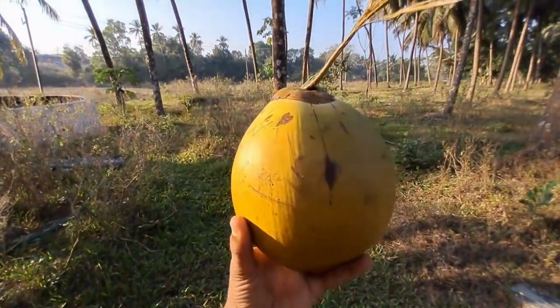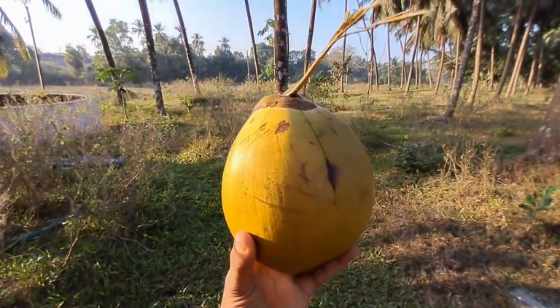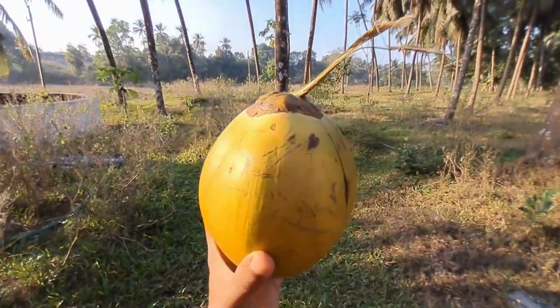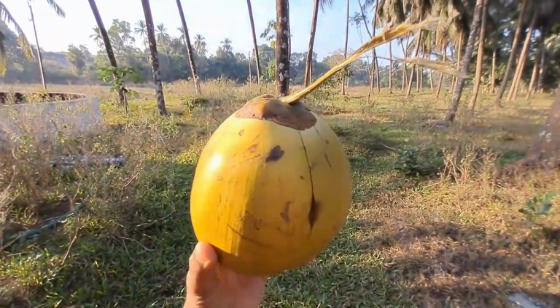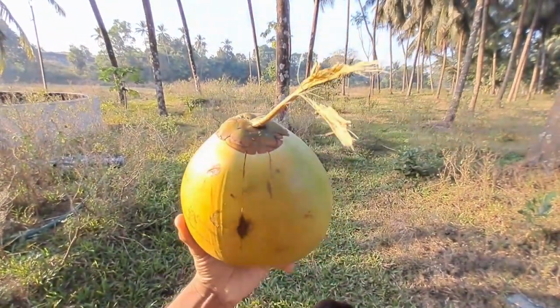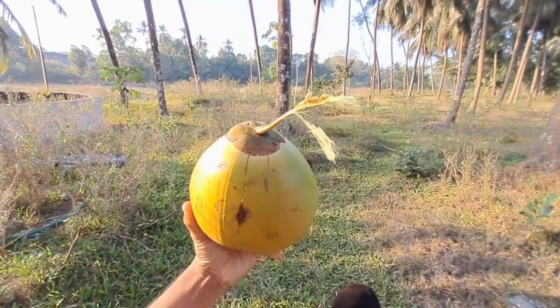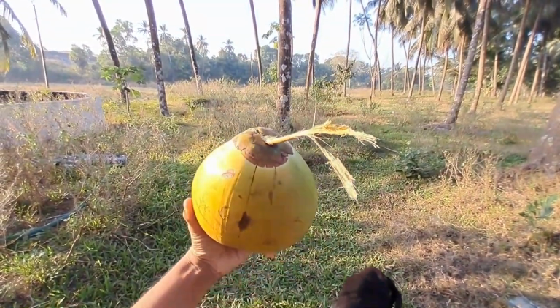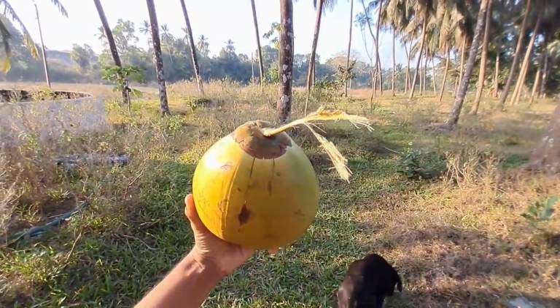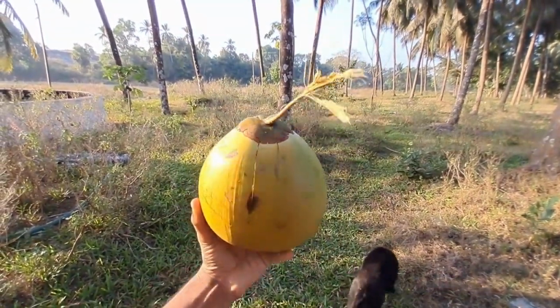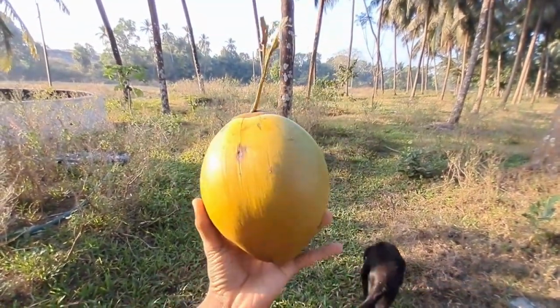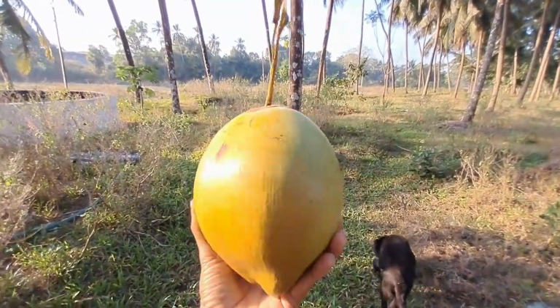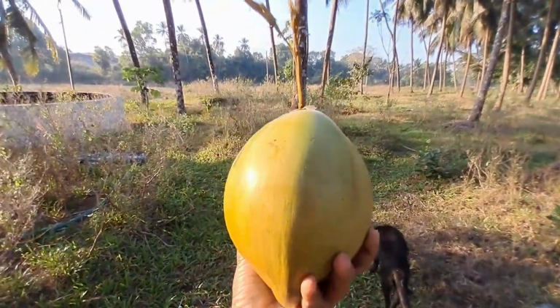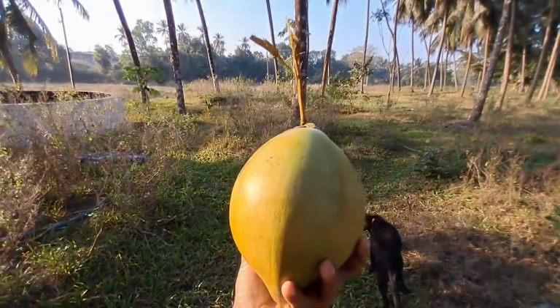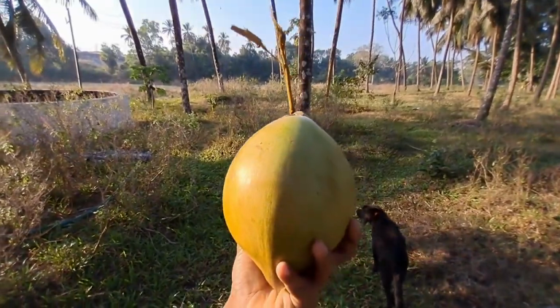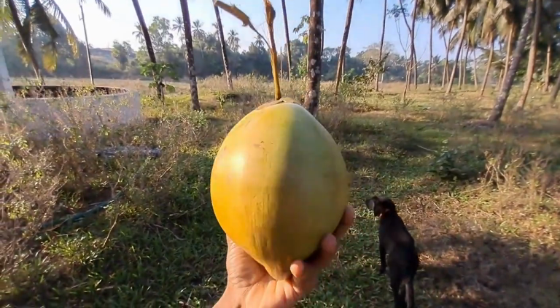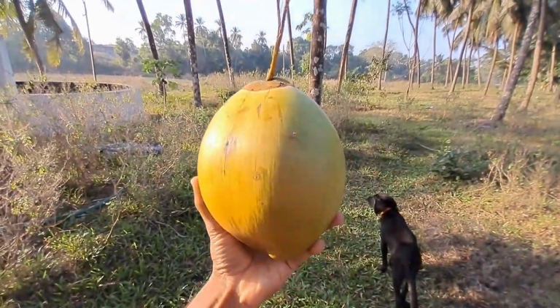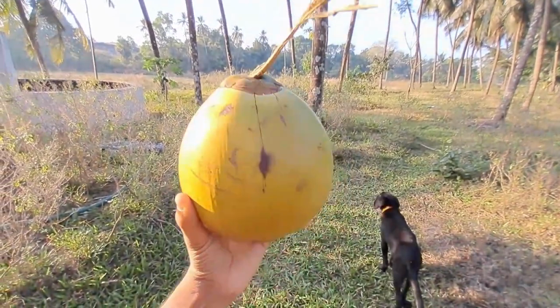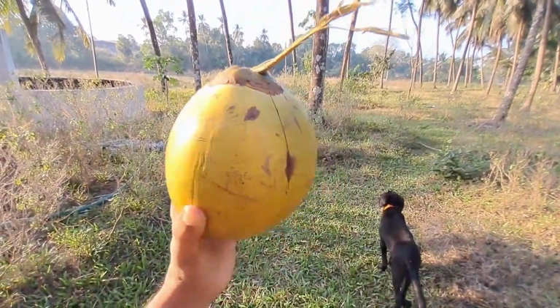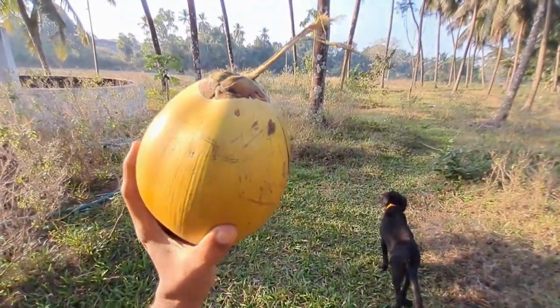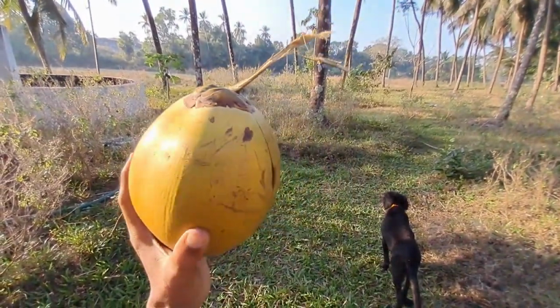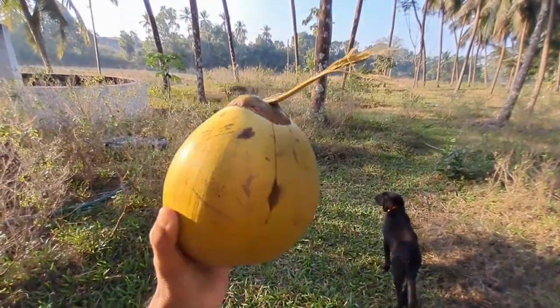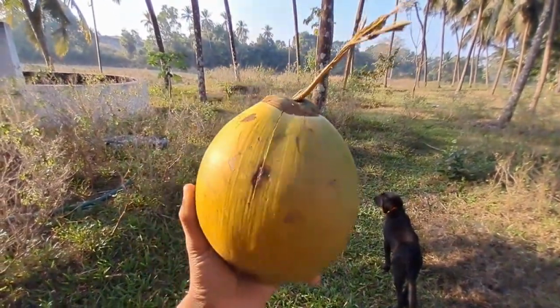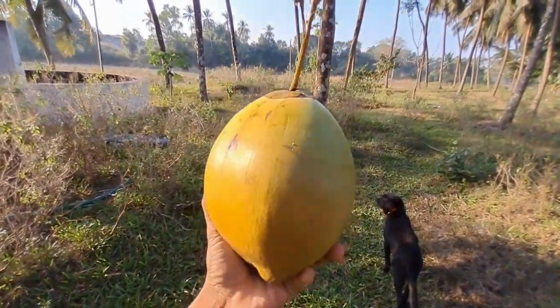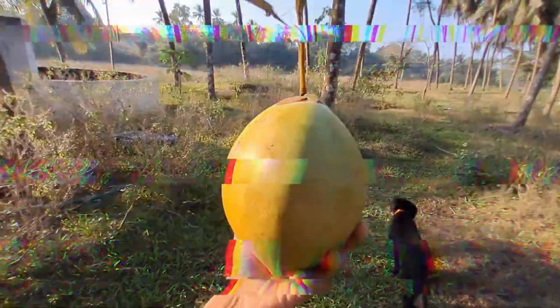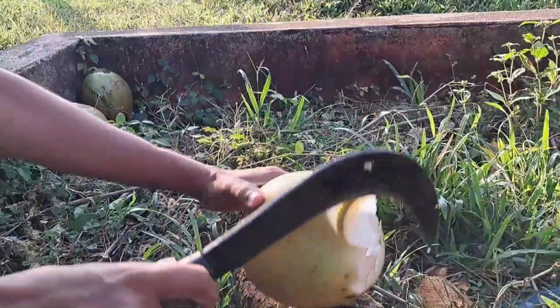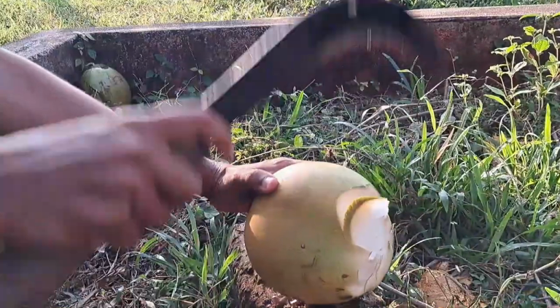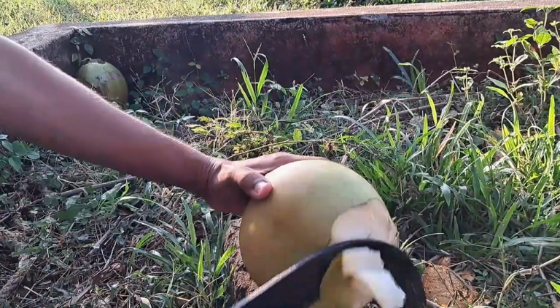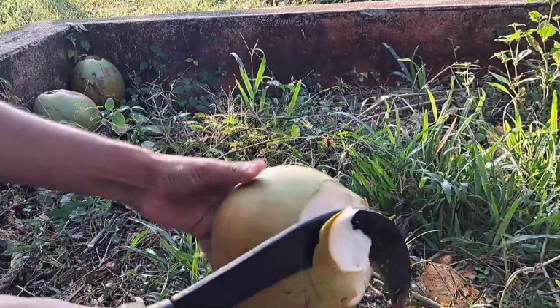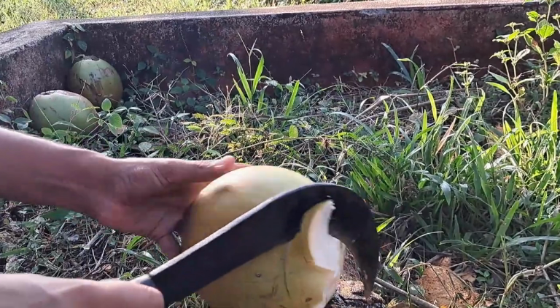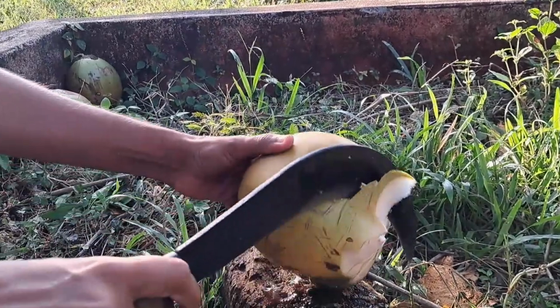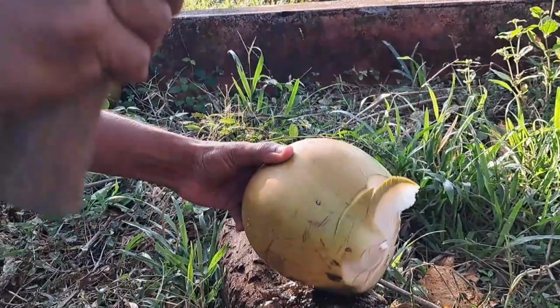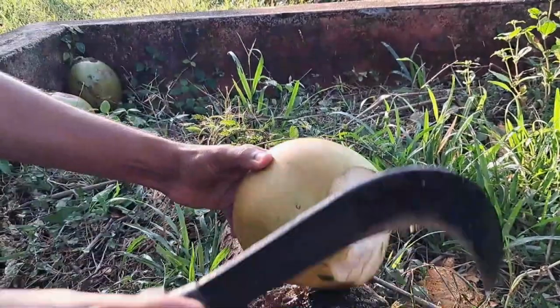So, this is a coconut. This is a drinkable coconut. Other coconuts are like for making curry or dry coconuts. So, this is the way how we cut the coconut.